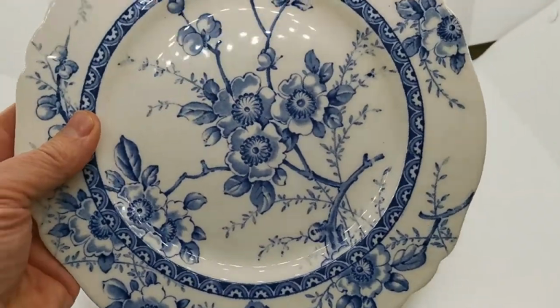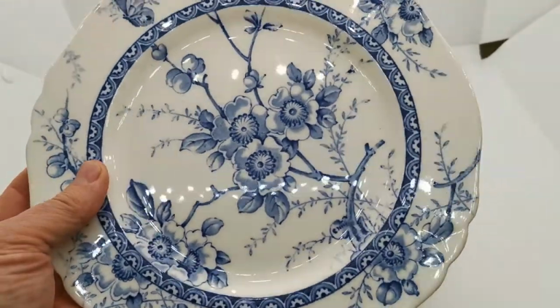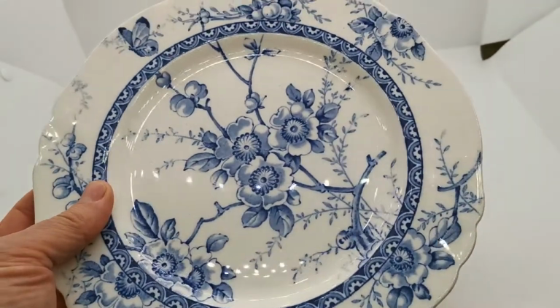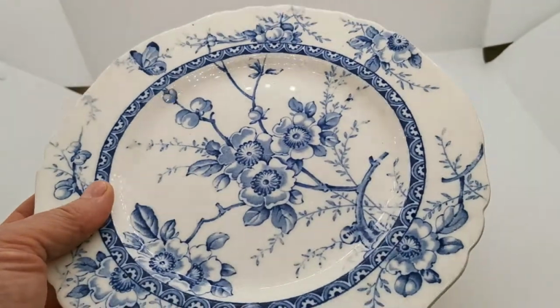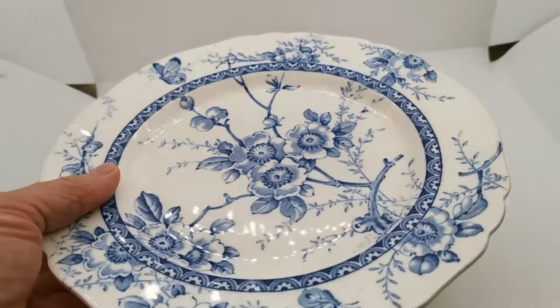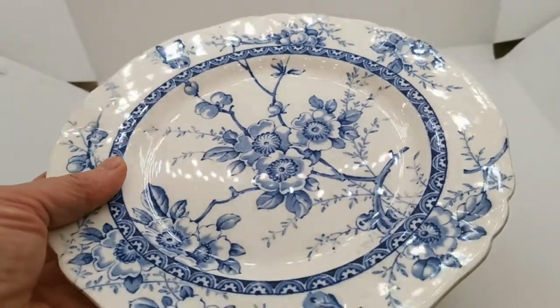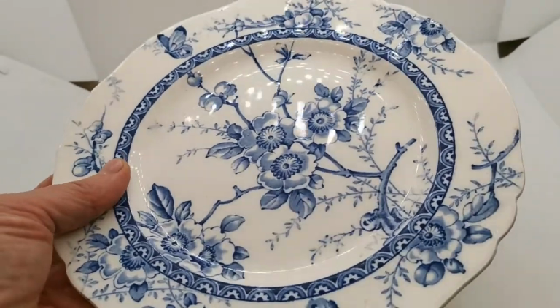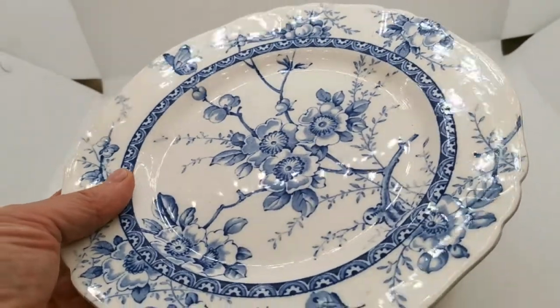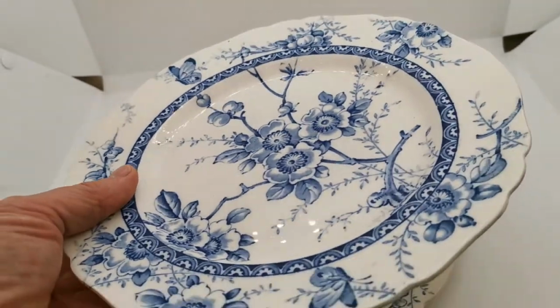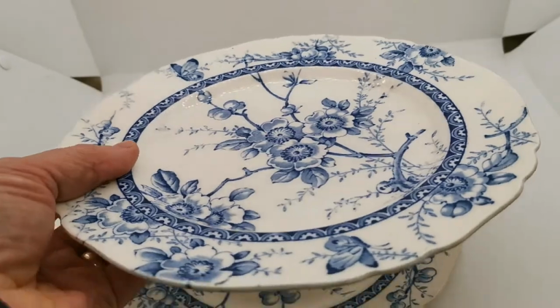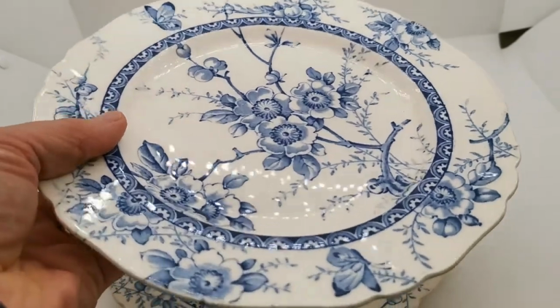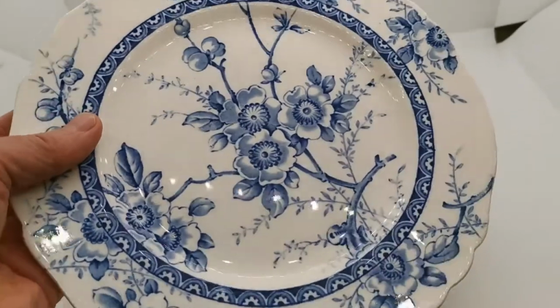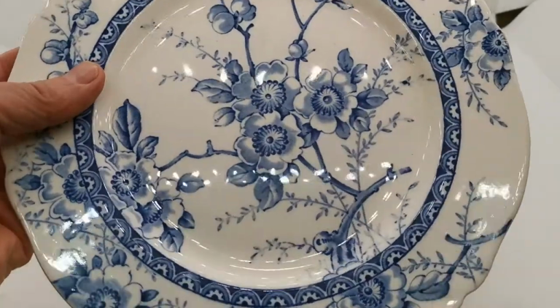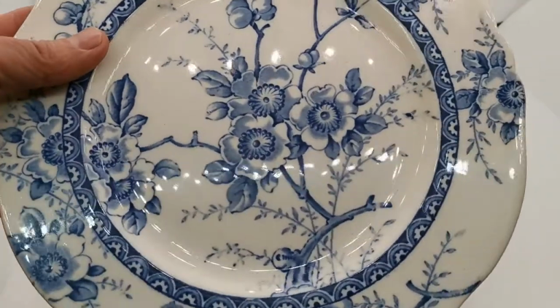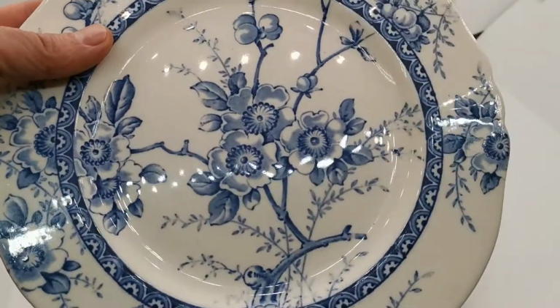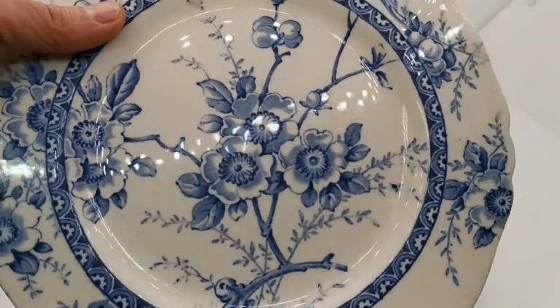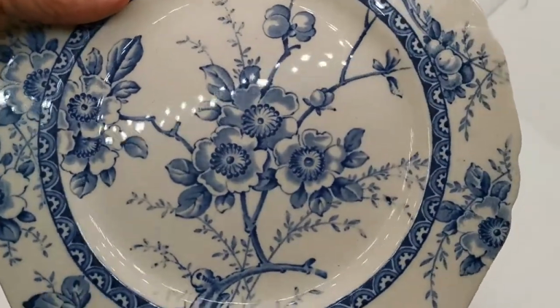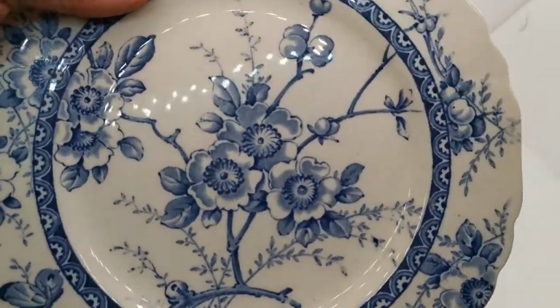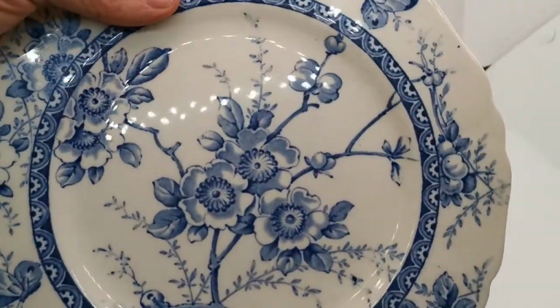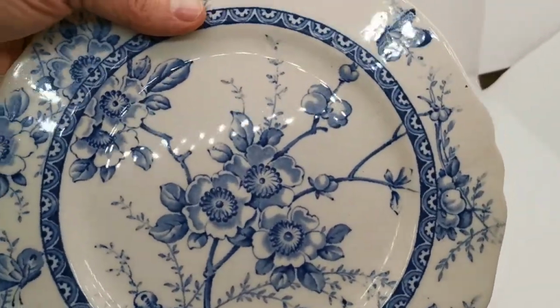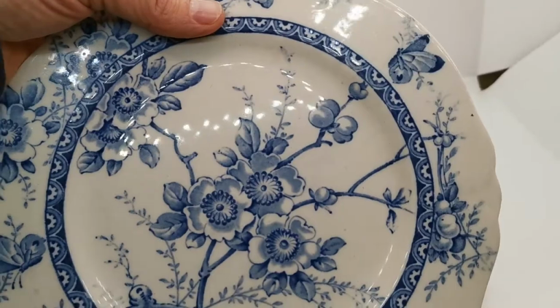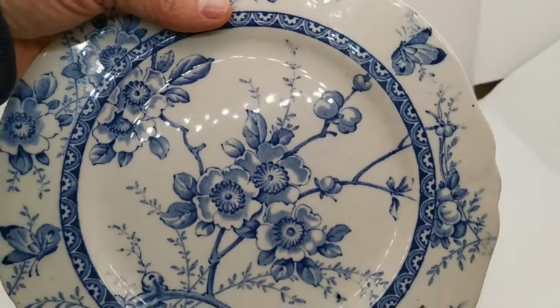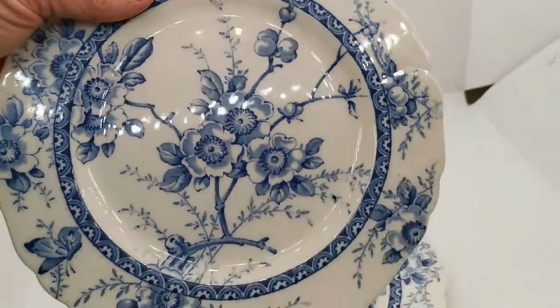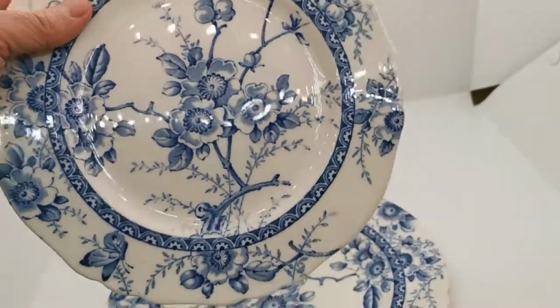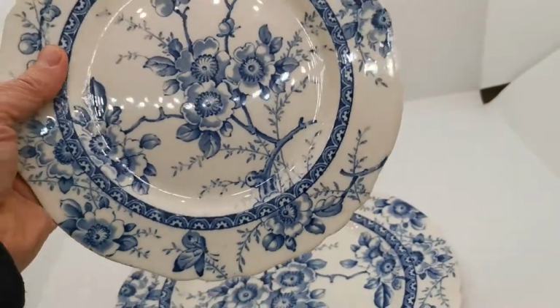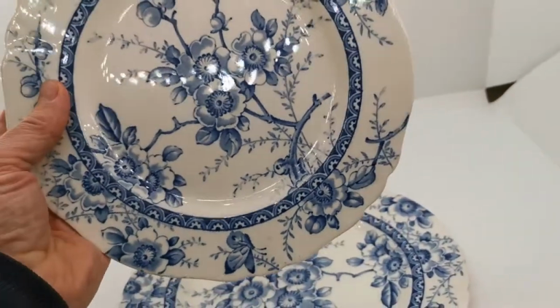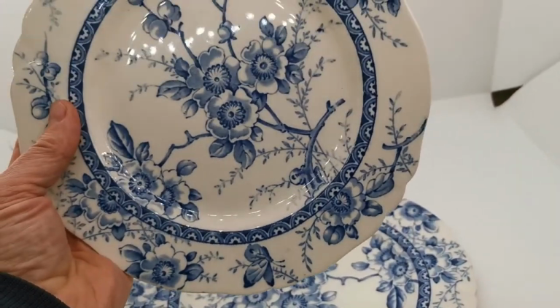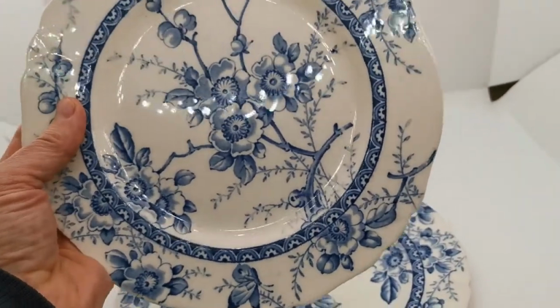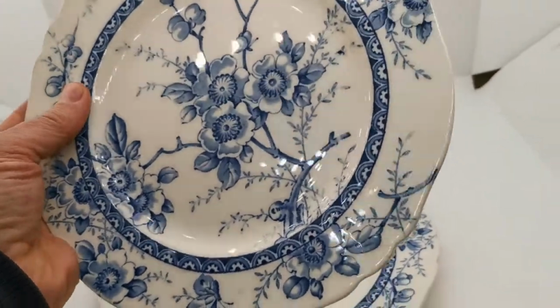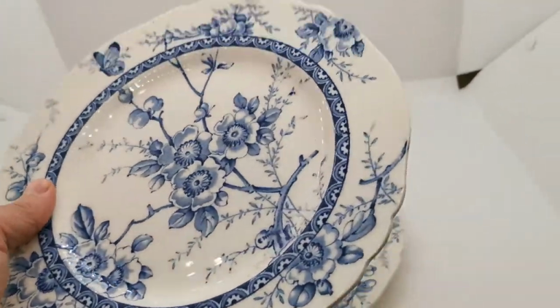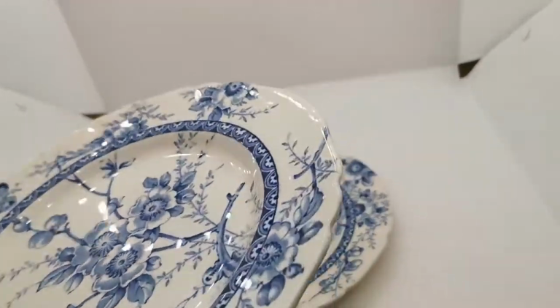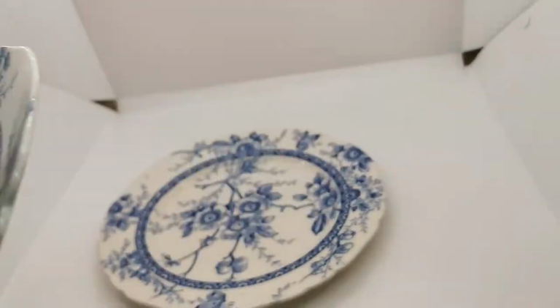They're in very nice condition. If we just show you the glaze, there's very light wear on these — a little bit of staining in a few cracks on the glaze — but the majority of the plate's sheen and appearance is absolutely fantastic.